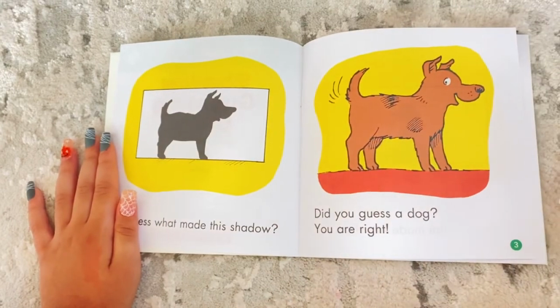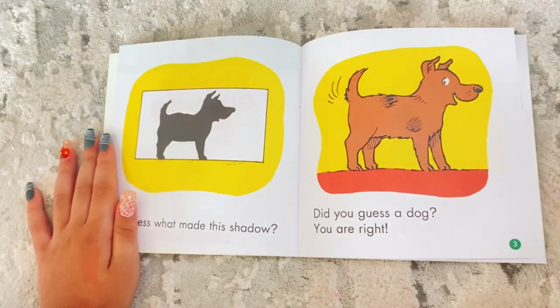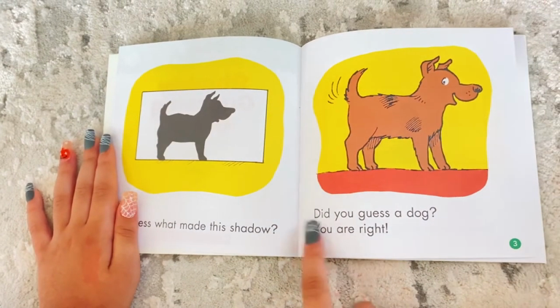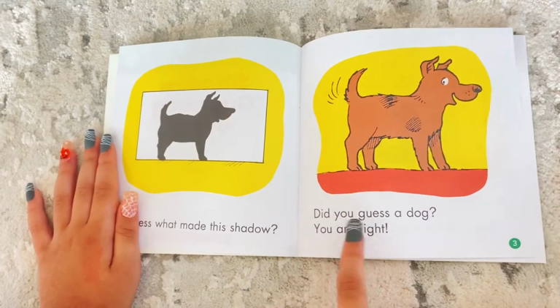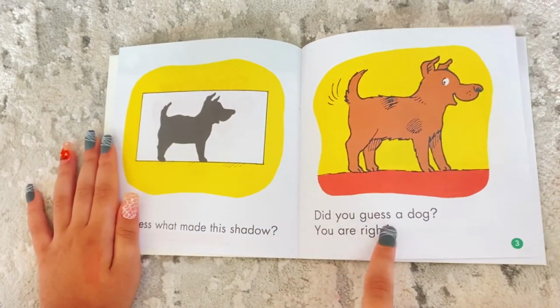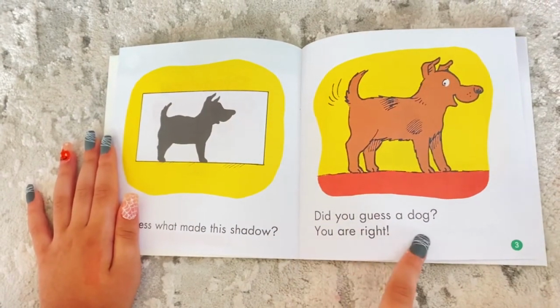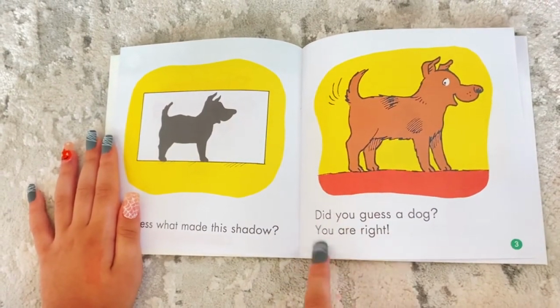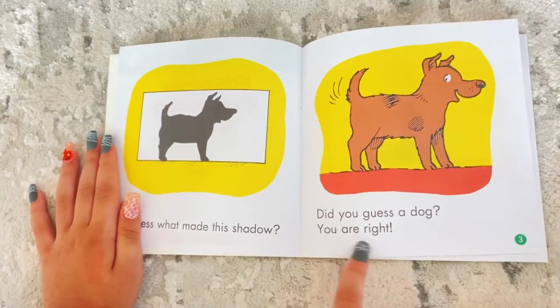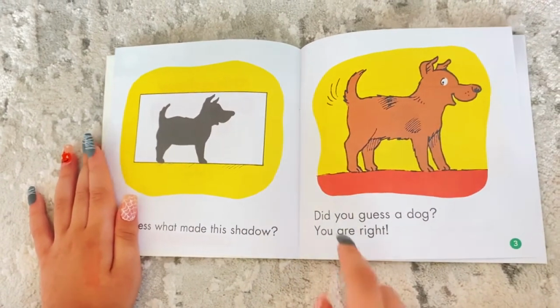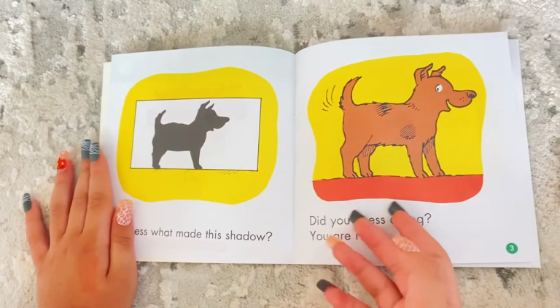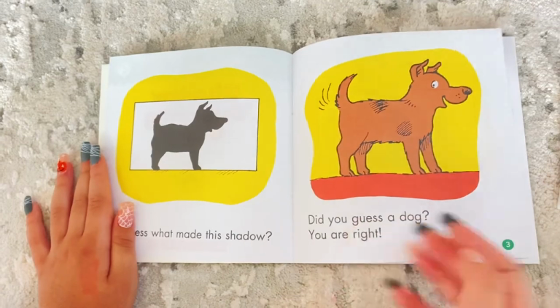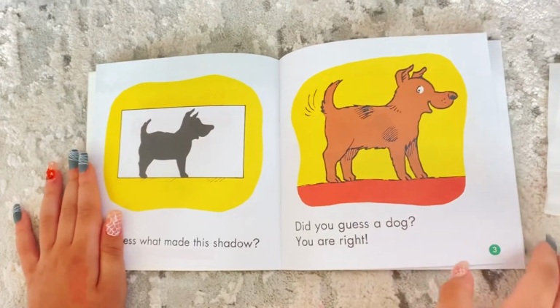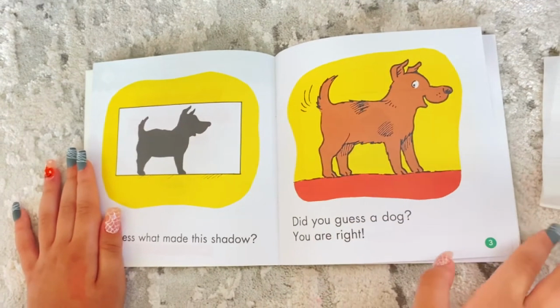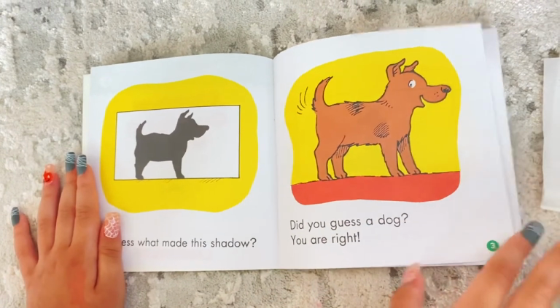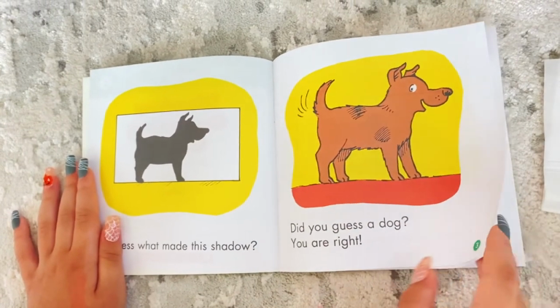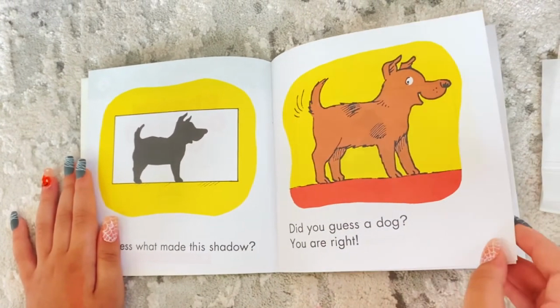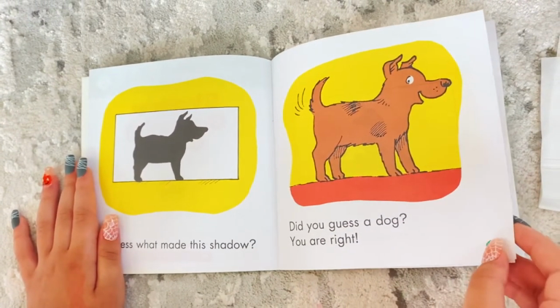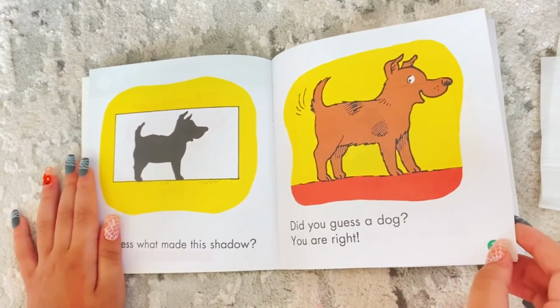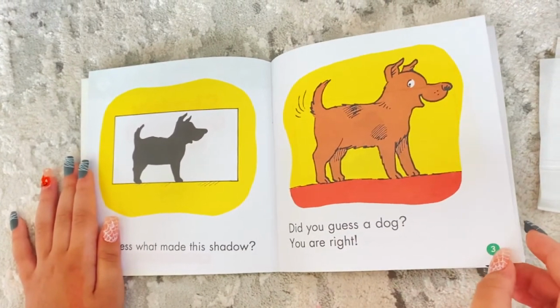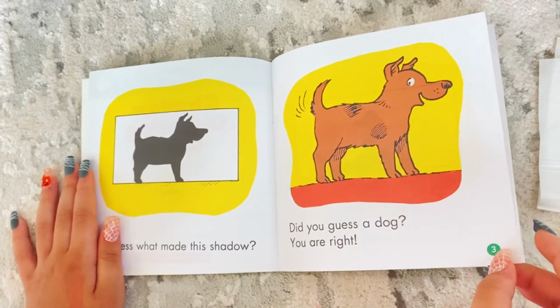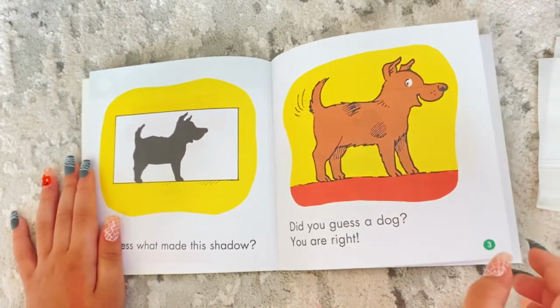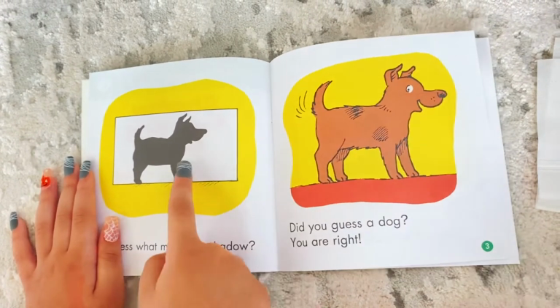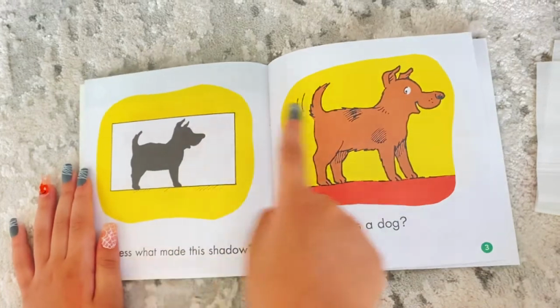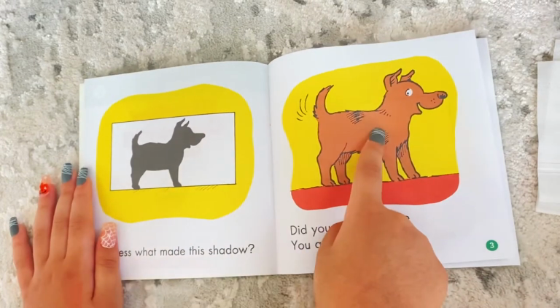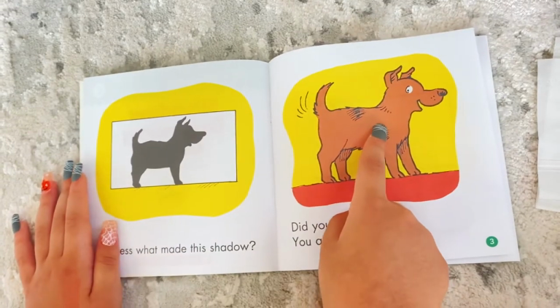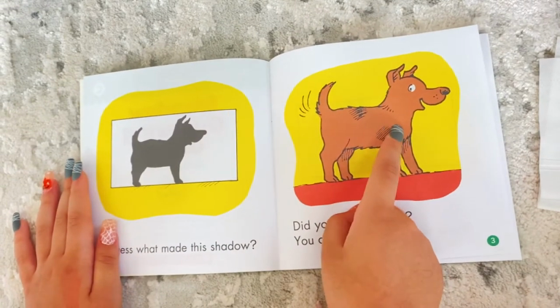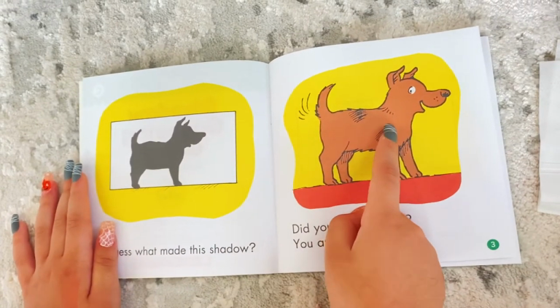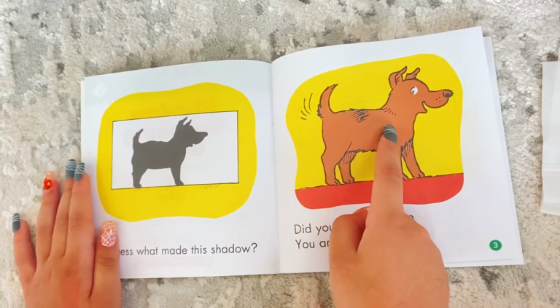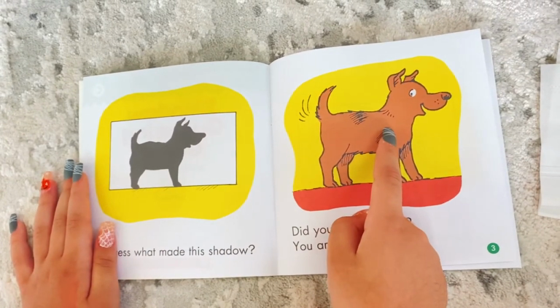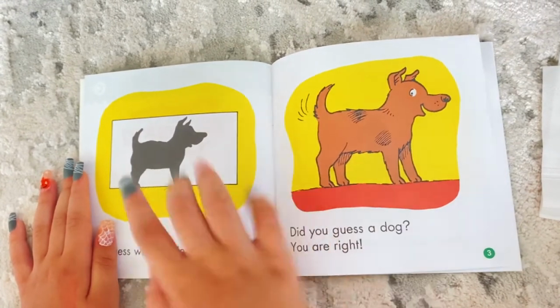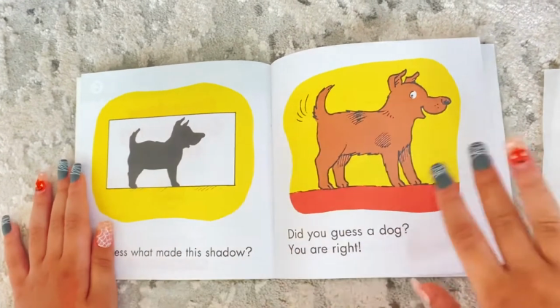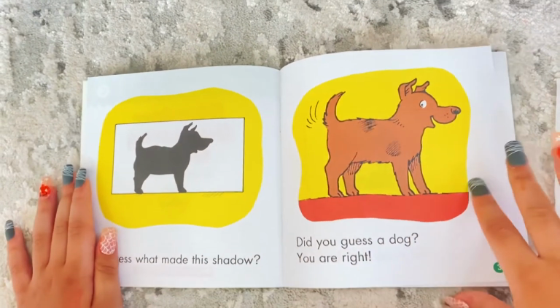So, did you guess a dog? You're right! I told you guys. Oh wait — why does he look sad here and happy here? These look different.